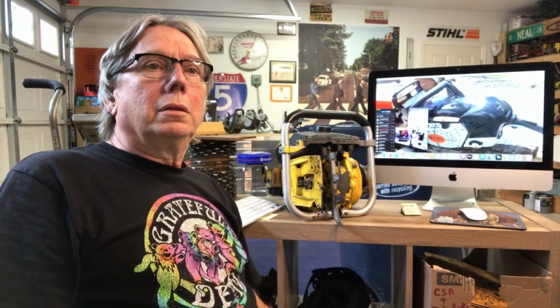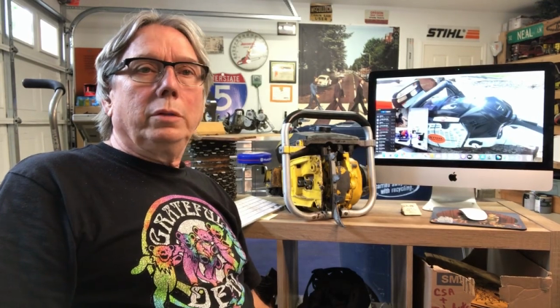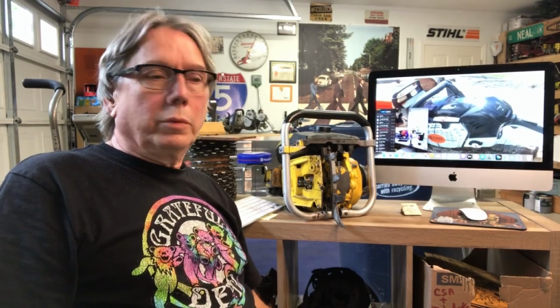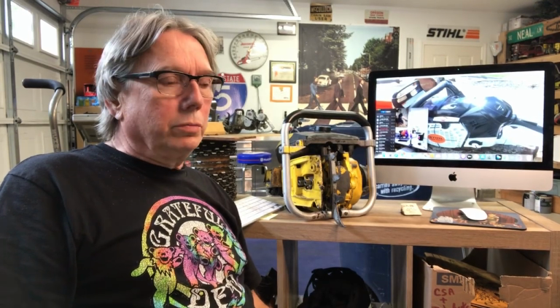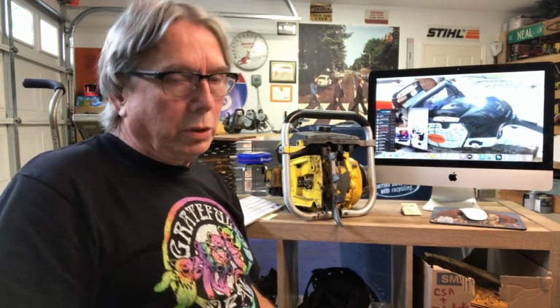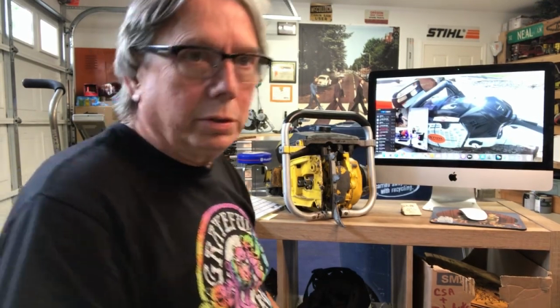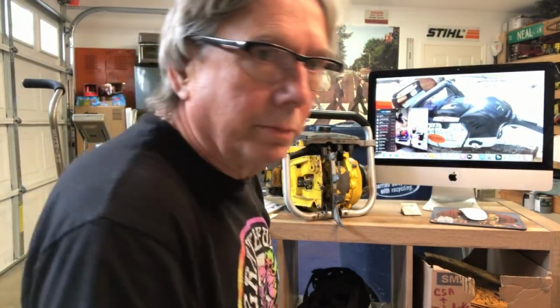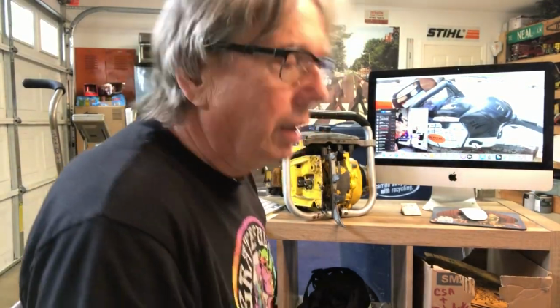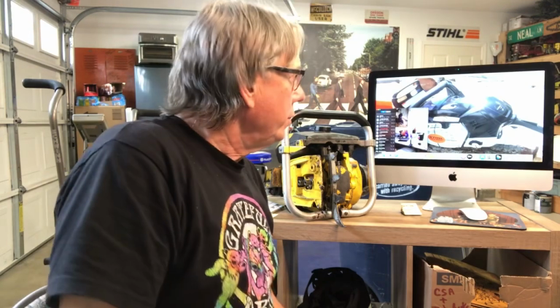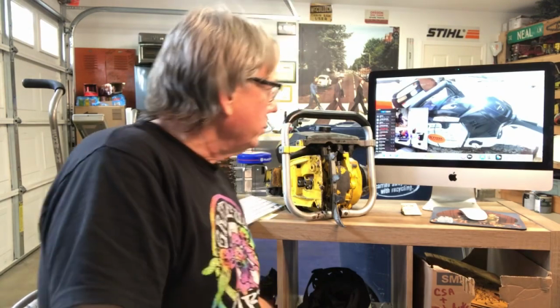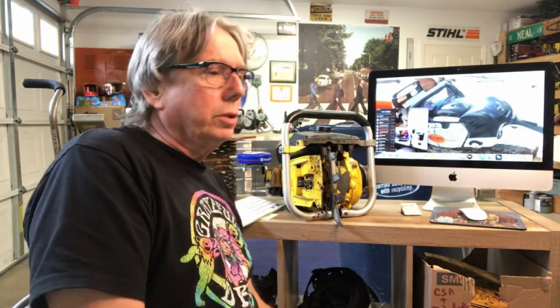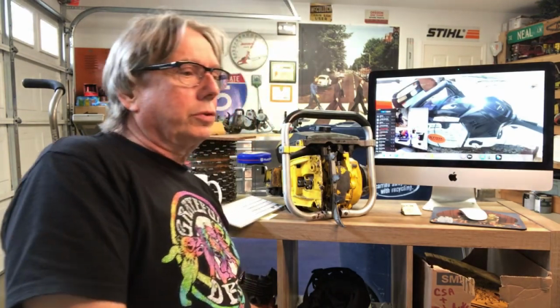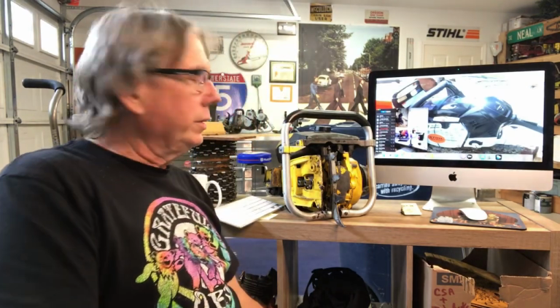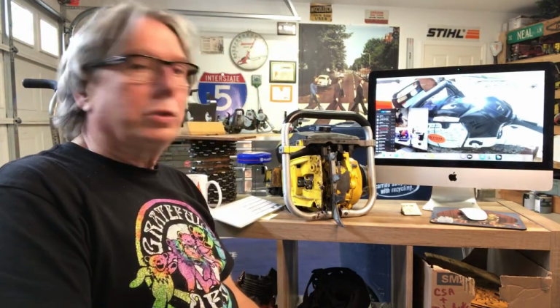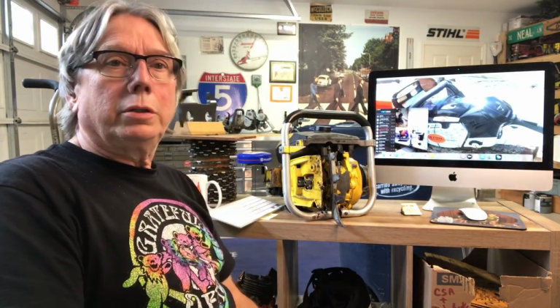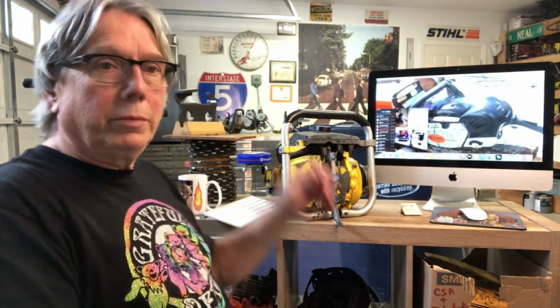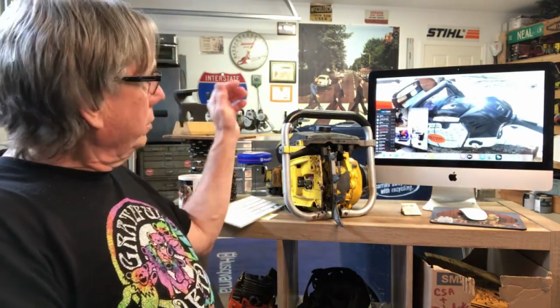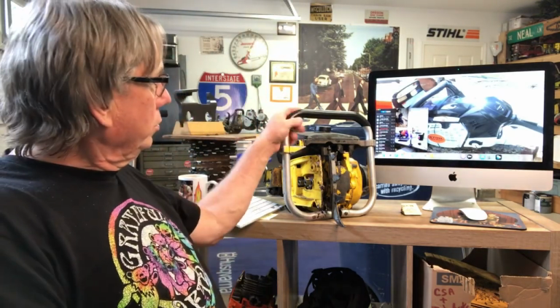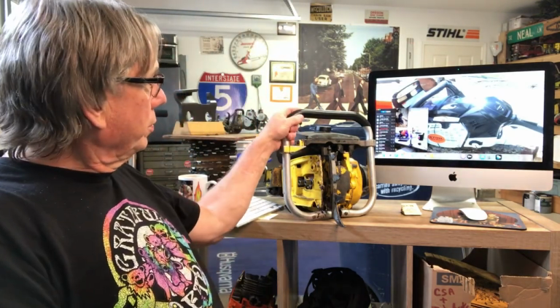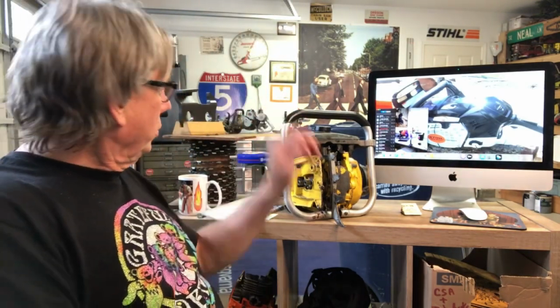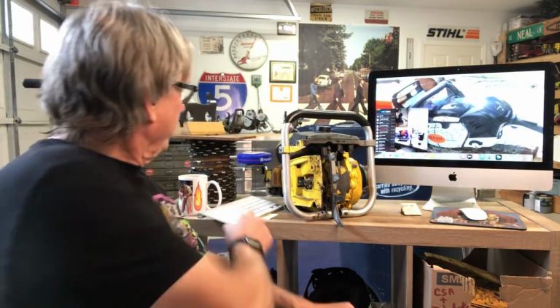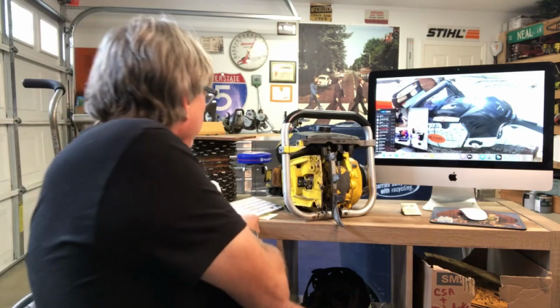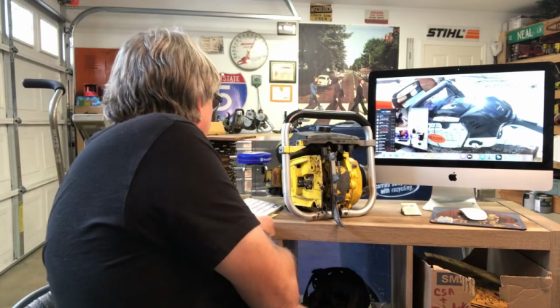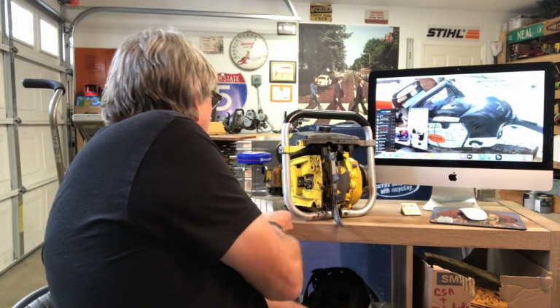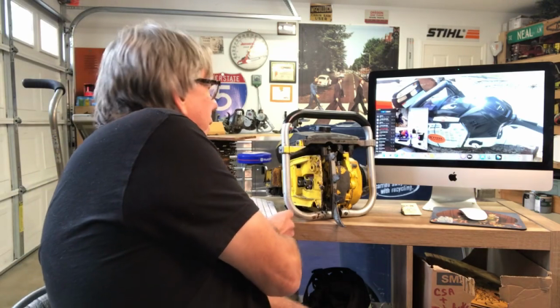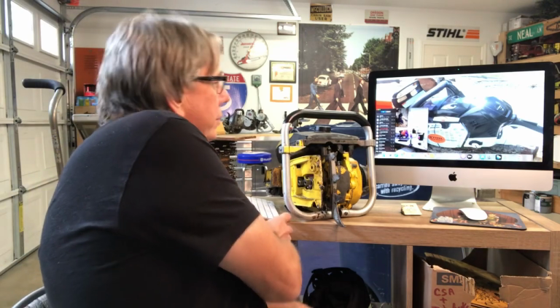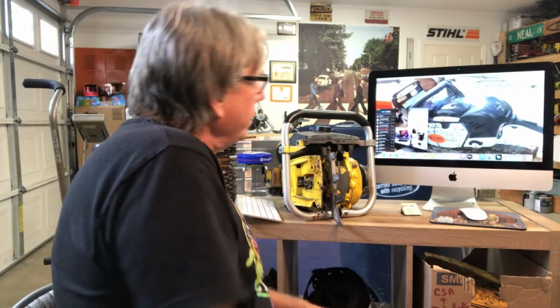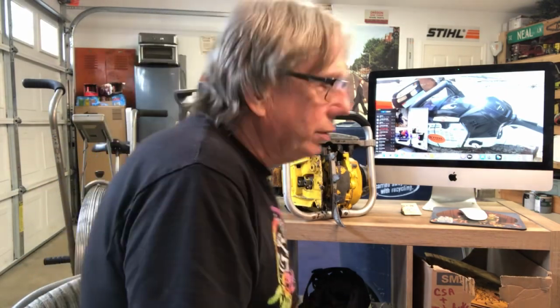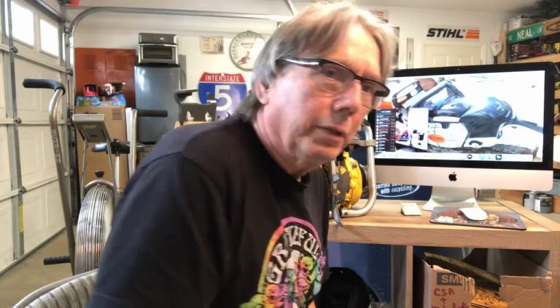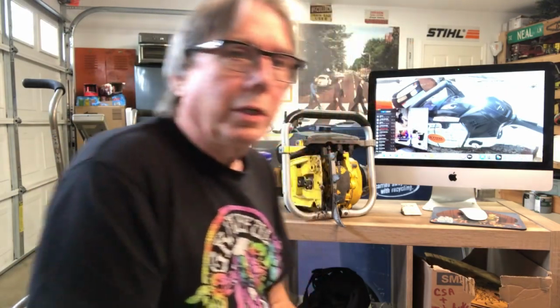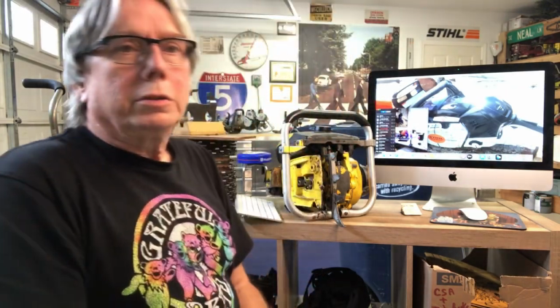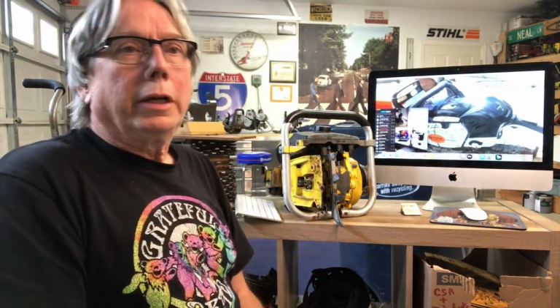Hey everyone, welcome to West Coast Muscle Saws. Just out here in my studio looking over some of my vintage saws. You can see my old Super Pro 125. And I just got to thinking about these chainsaws and collecting.